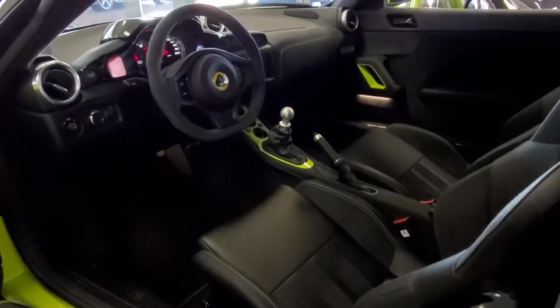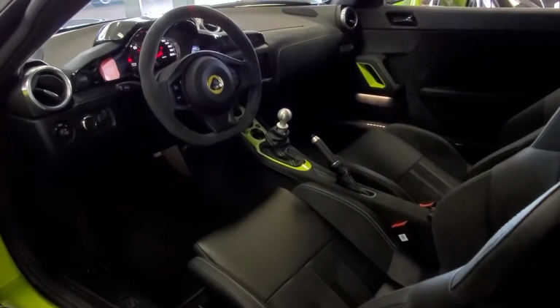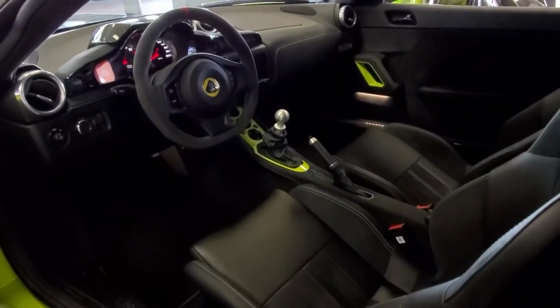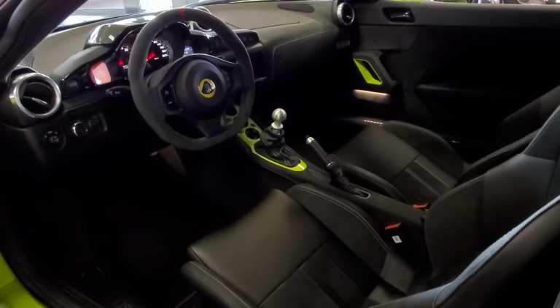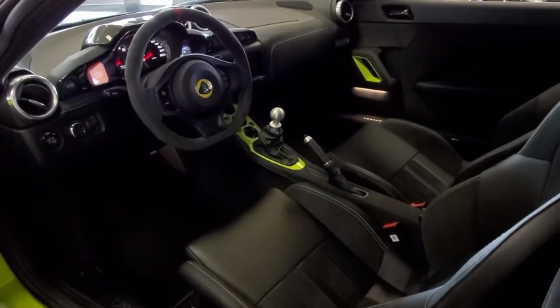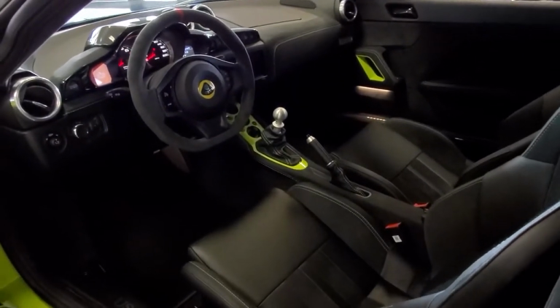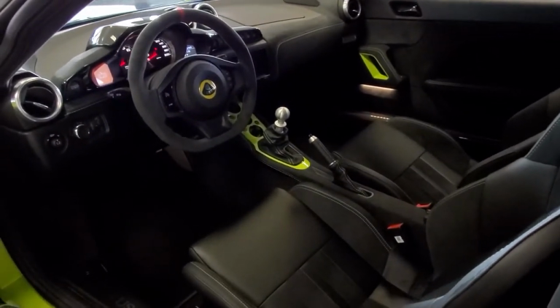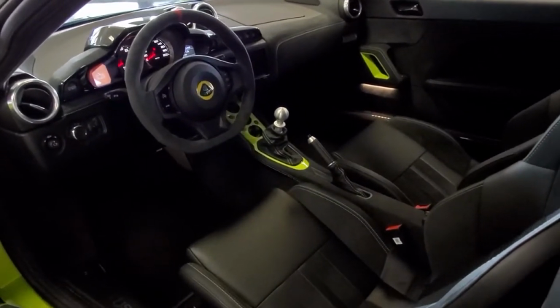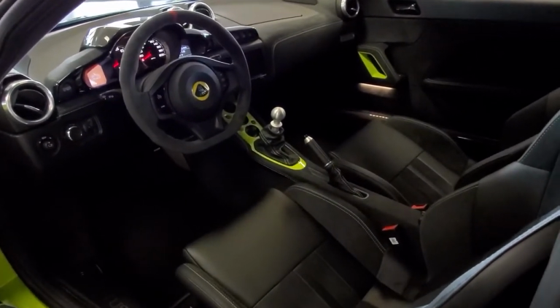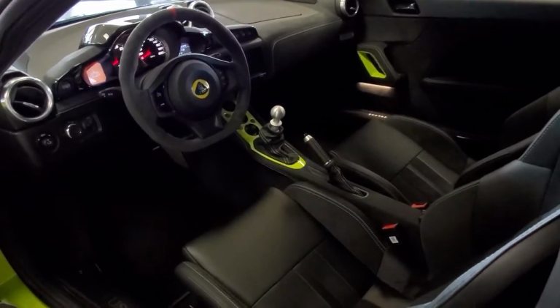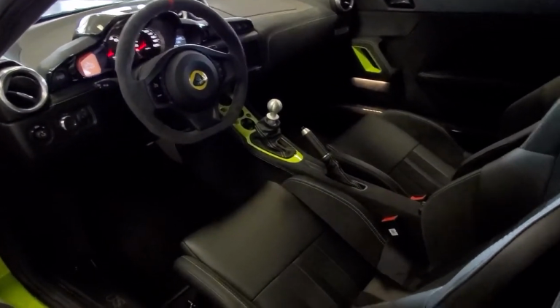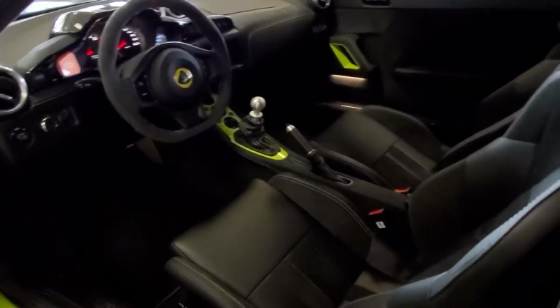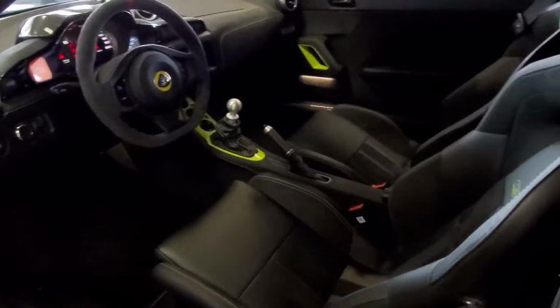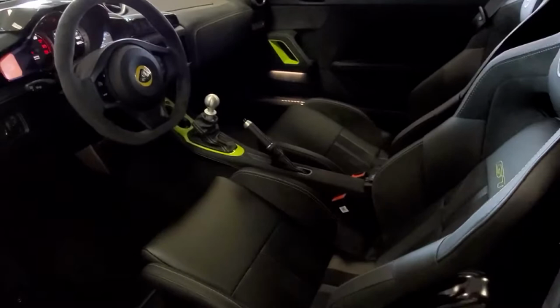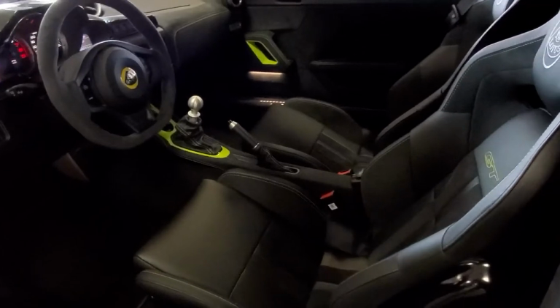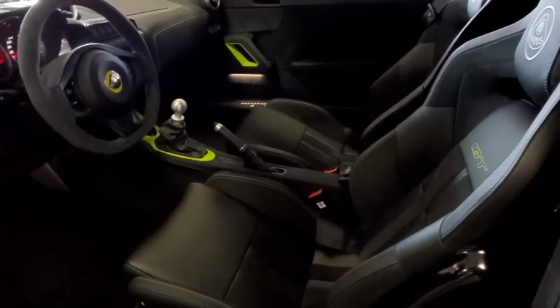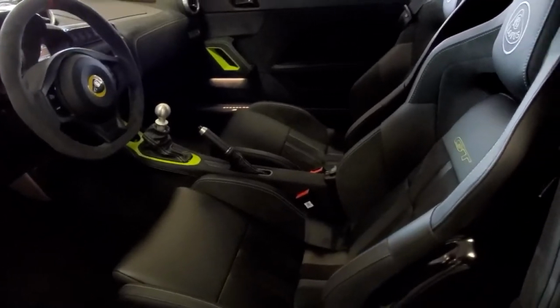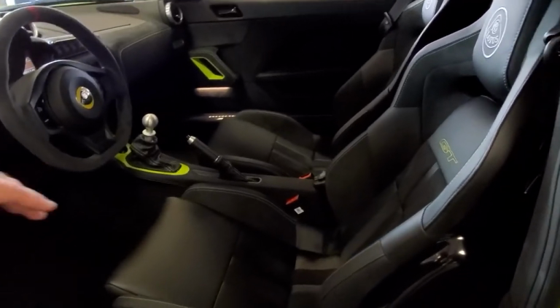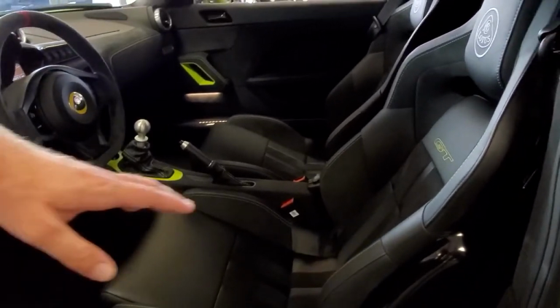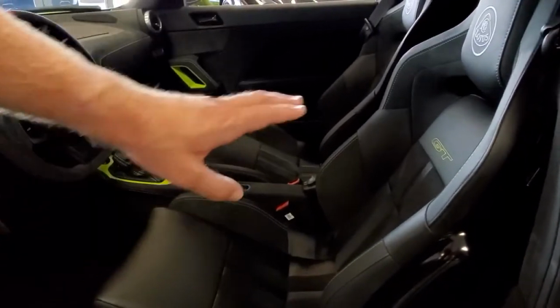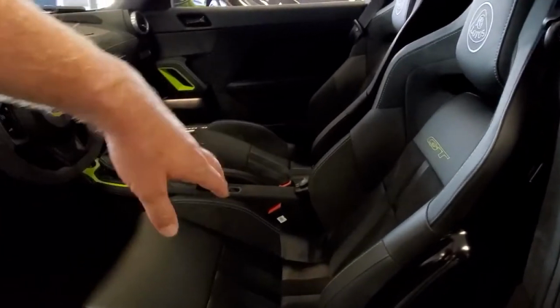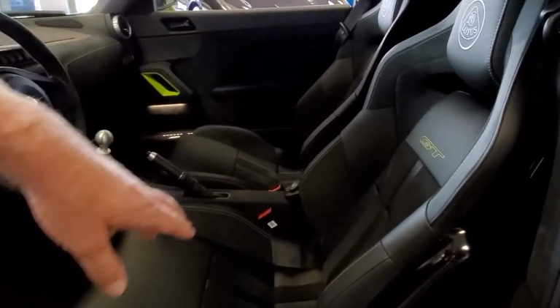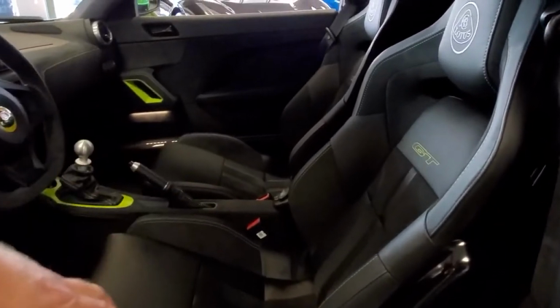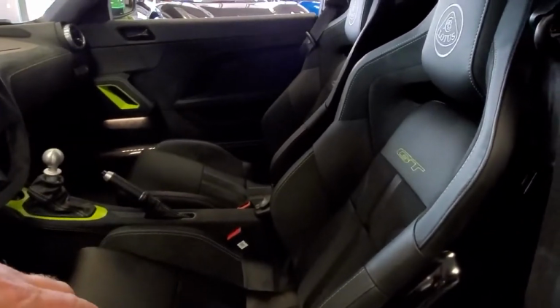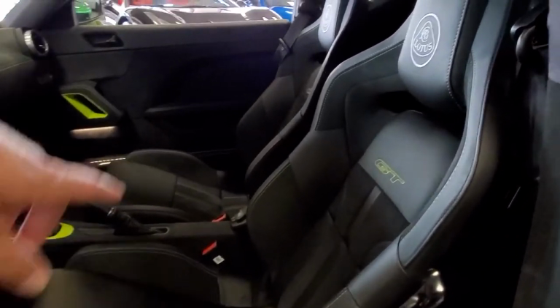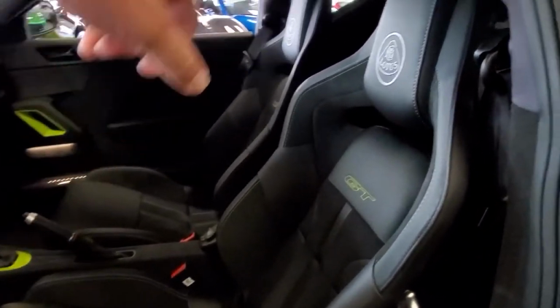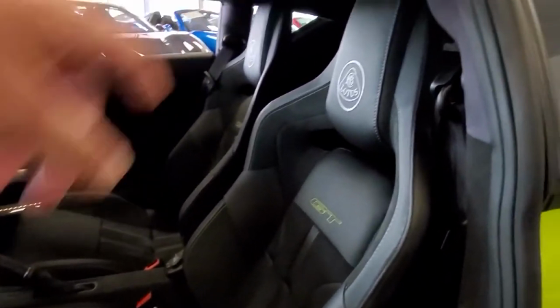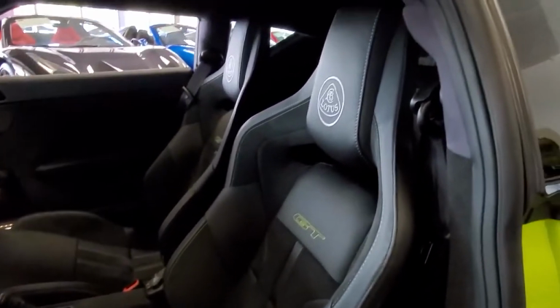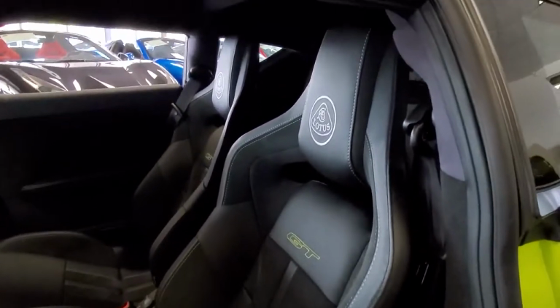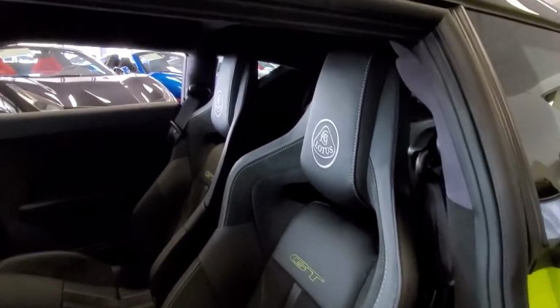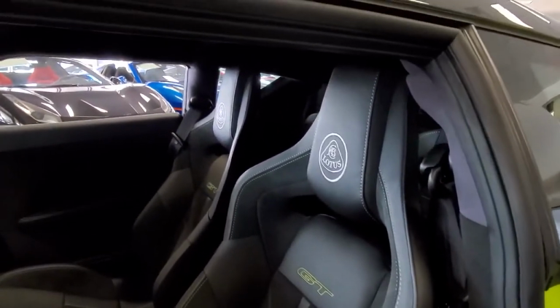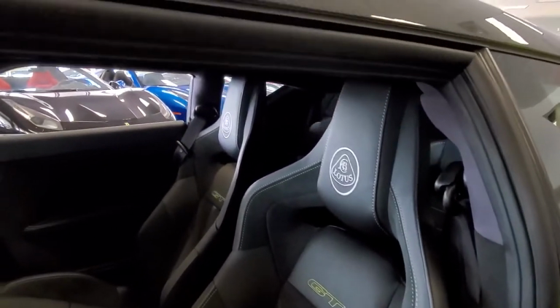You also get the carbon binnacle and carbon seat backs as well. The design on the GT seats is great with the leather and Alcantara, and then the Lotus stitched into the headrest.